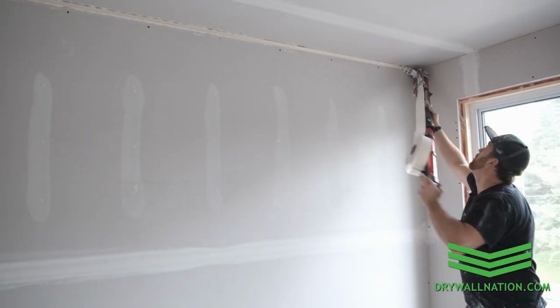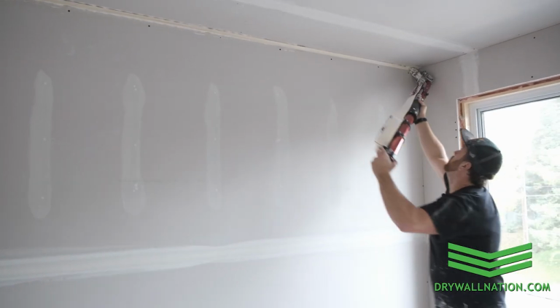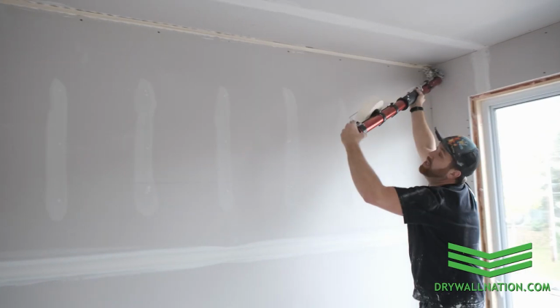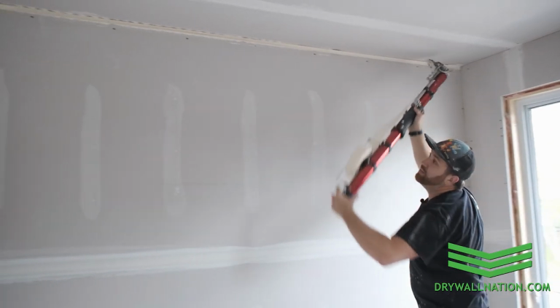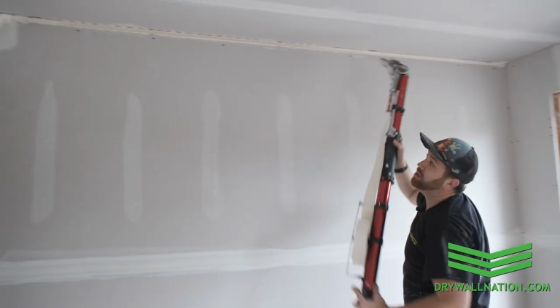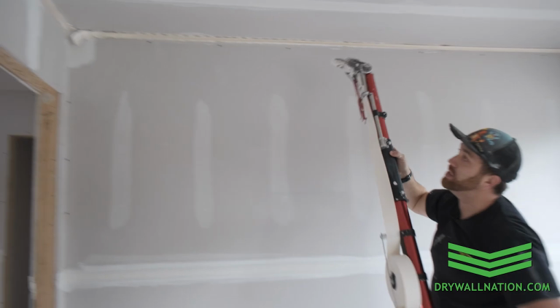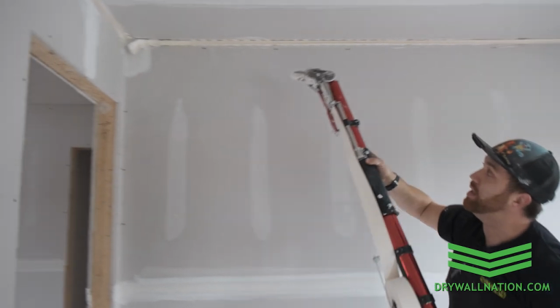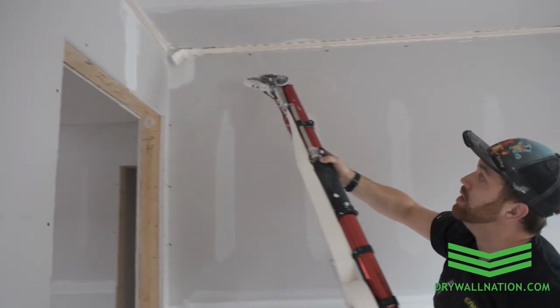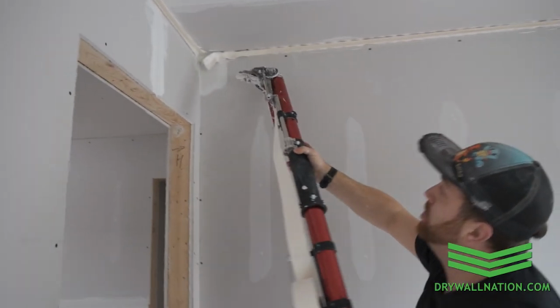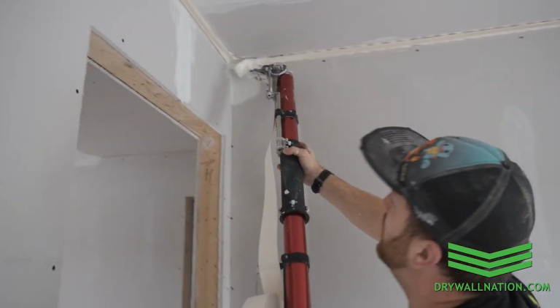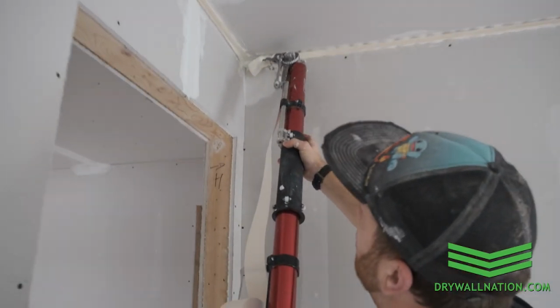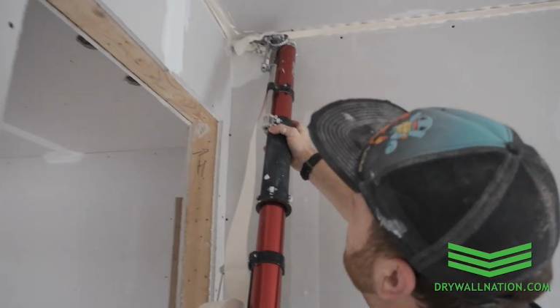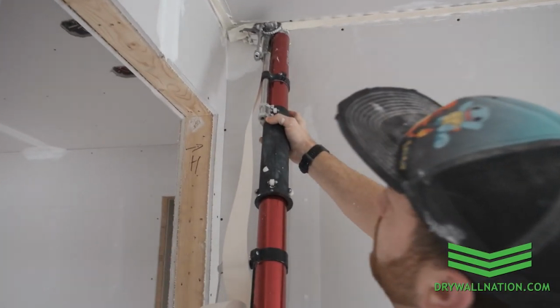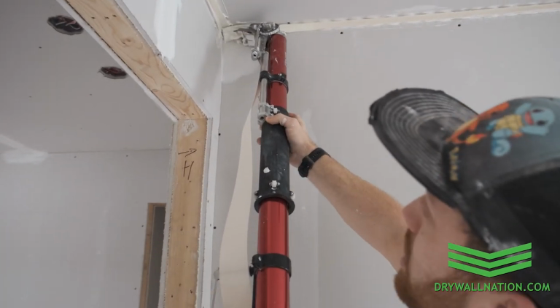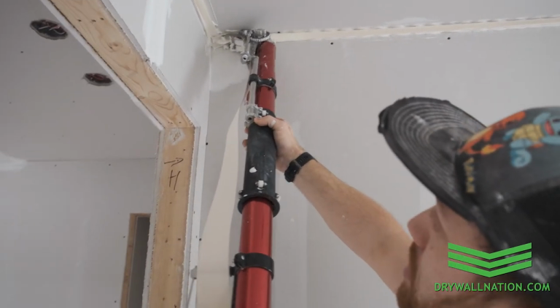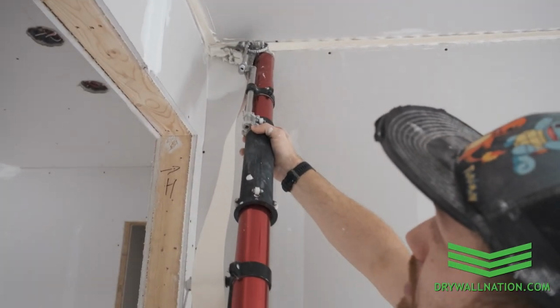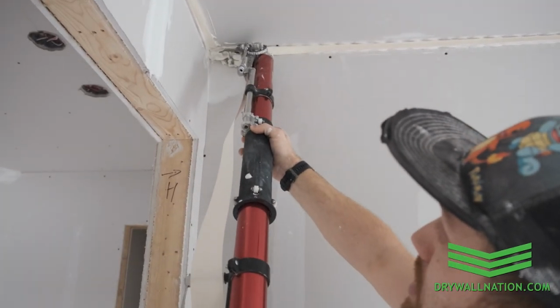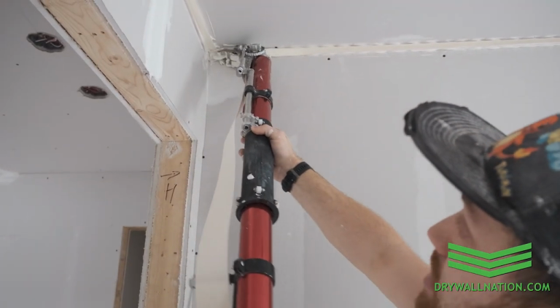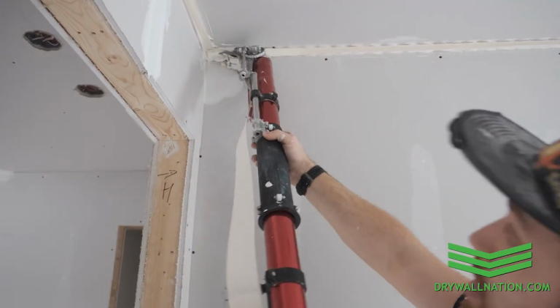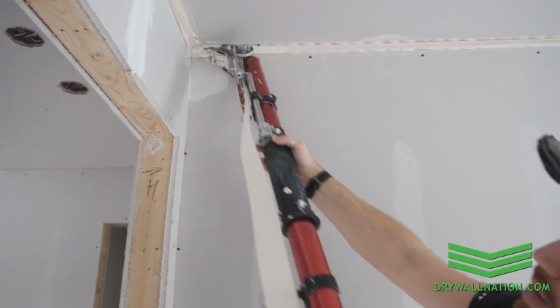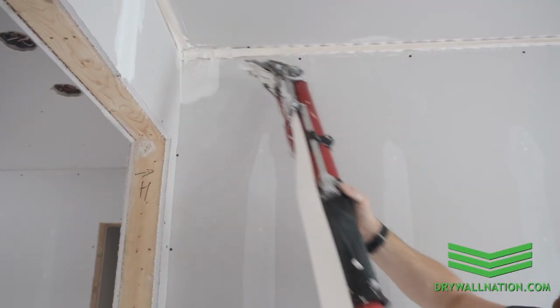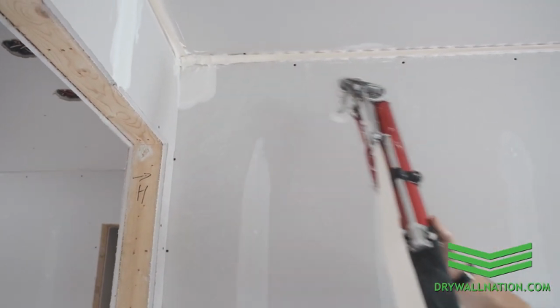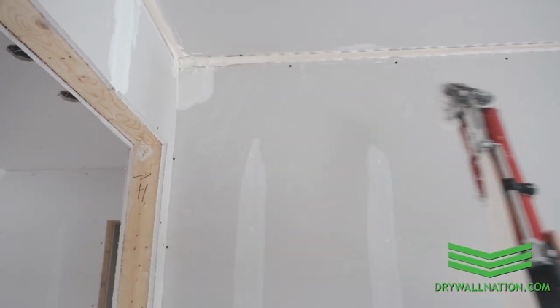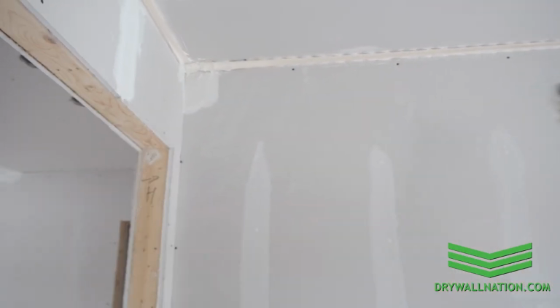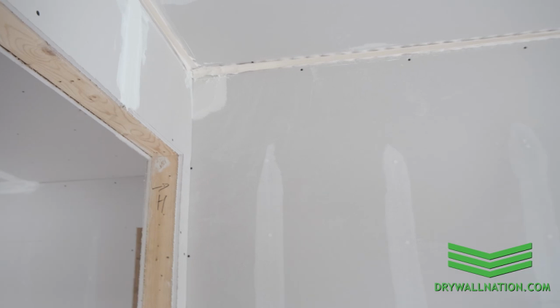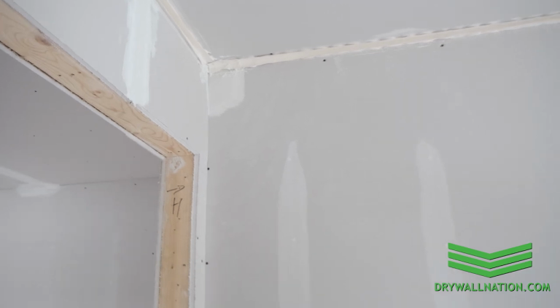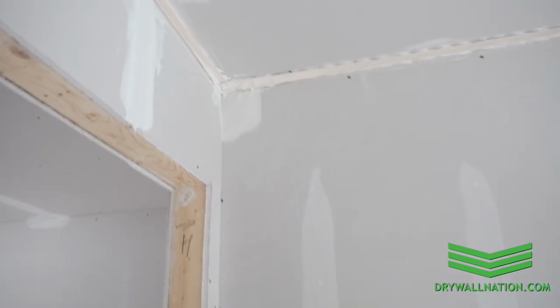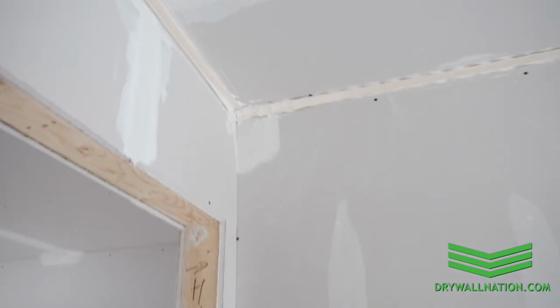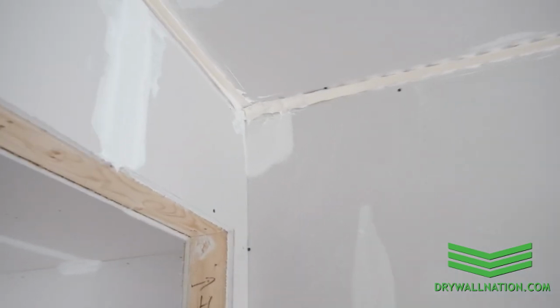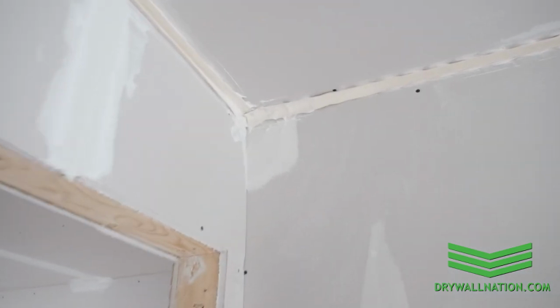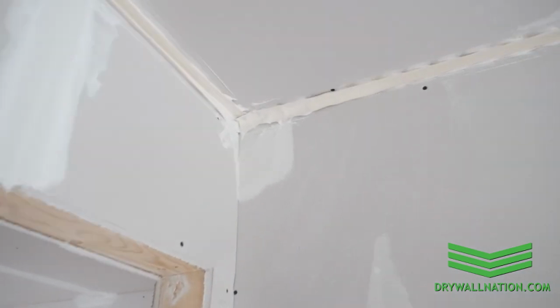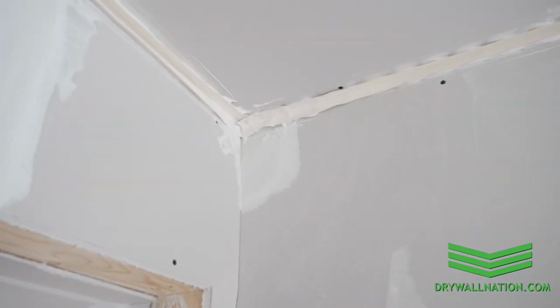So you can't eliminate it altogether, but you can compensate for it. And you can see right there how nice and tight we are. Just a little trick for you all.